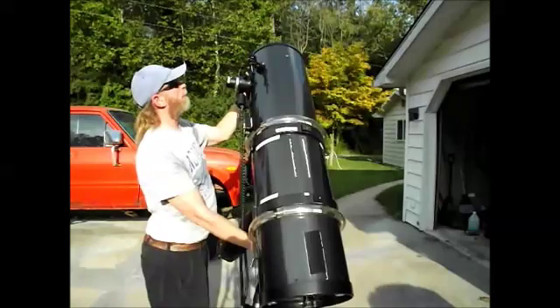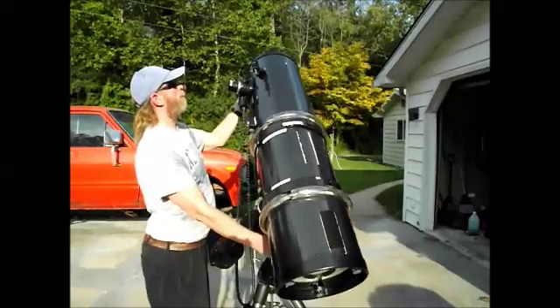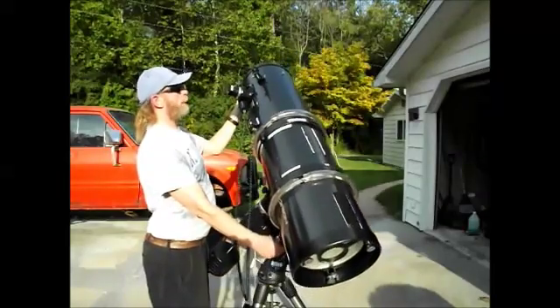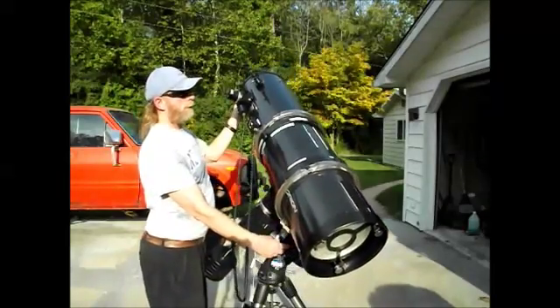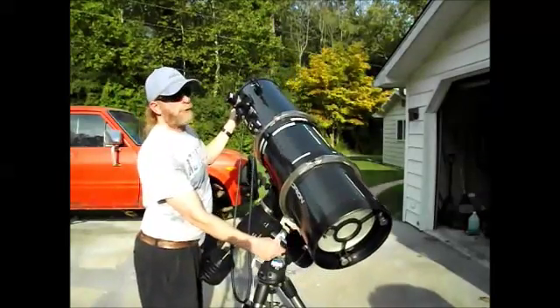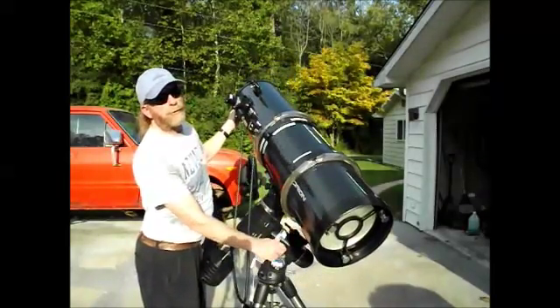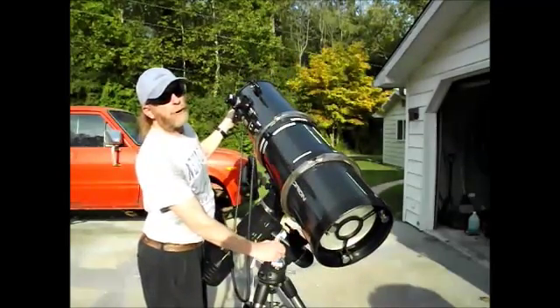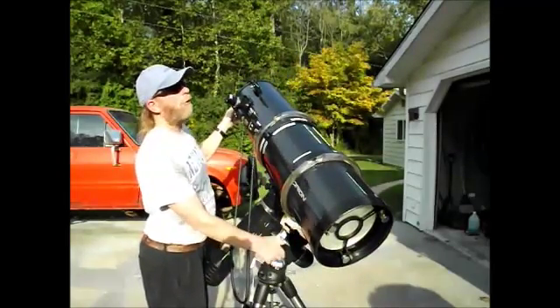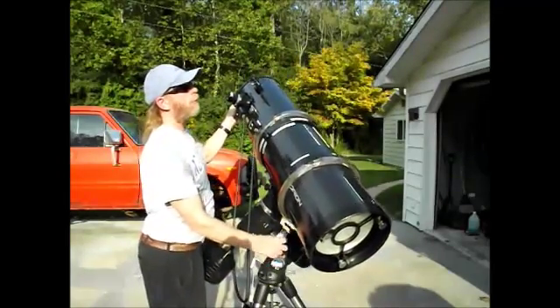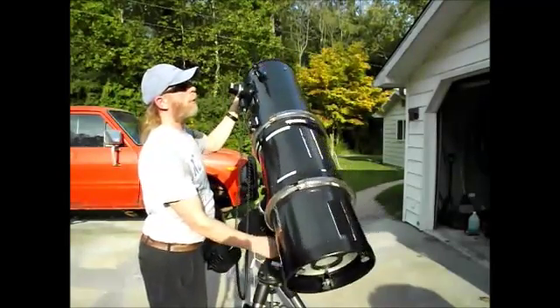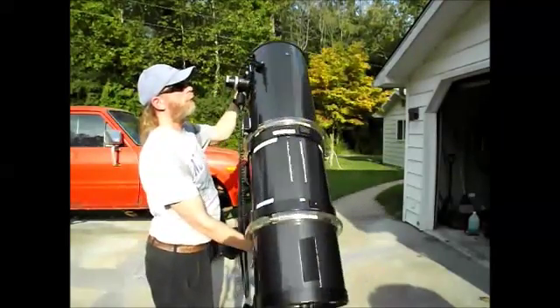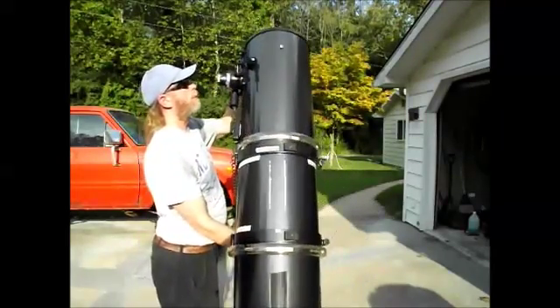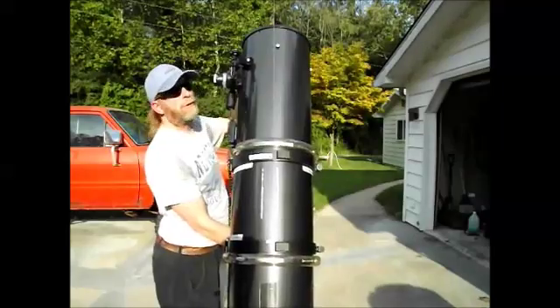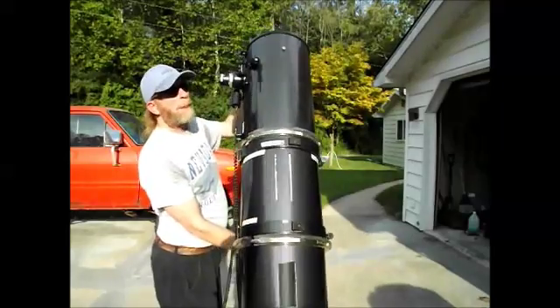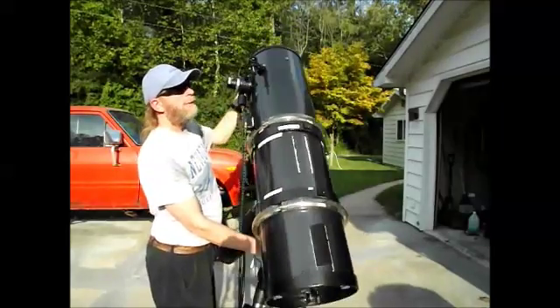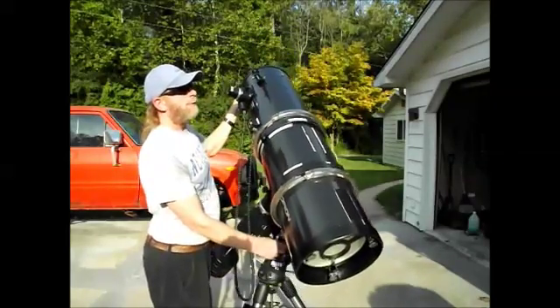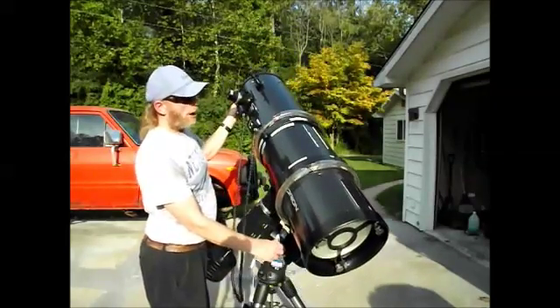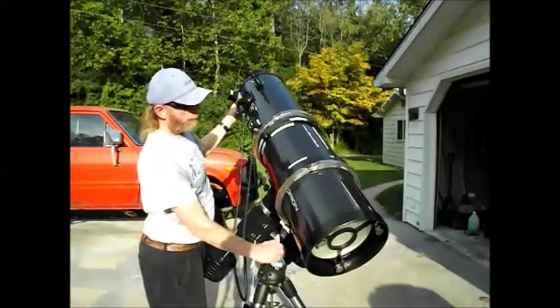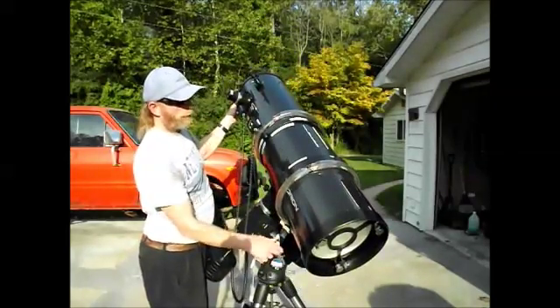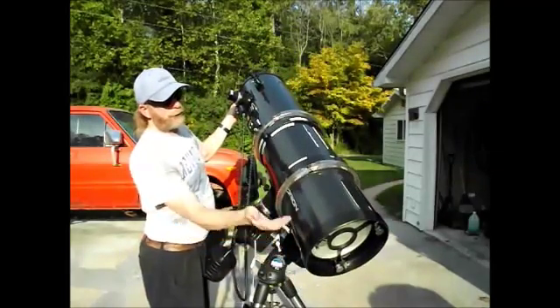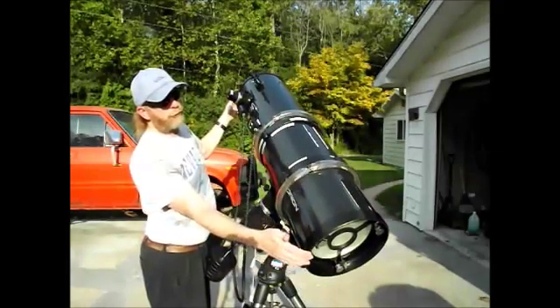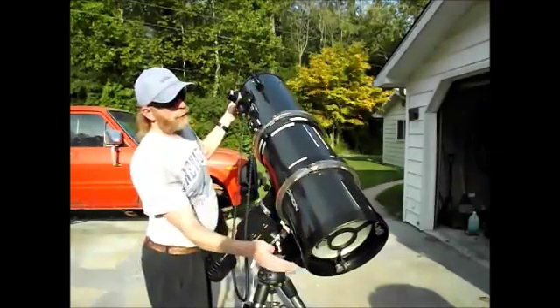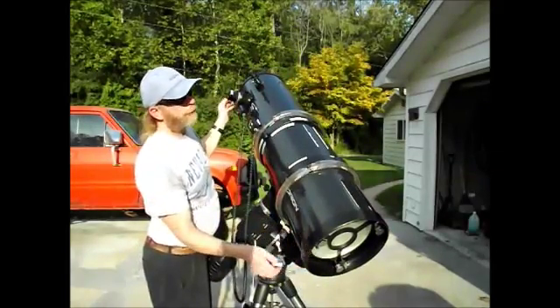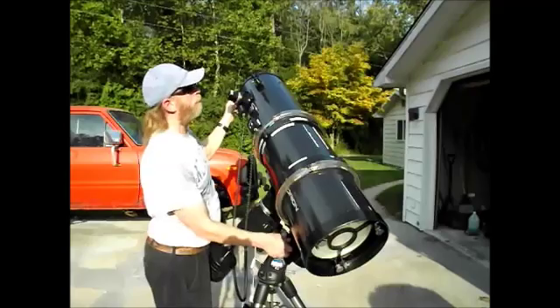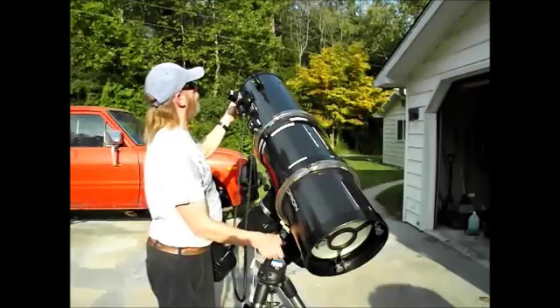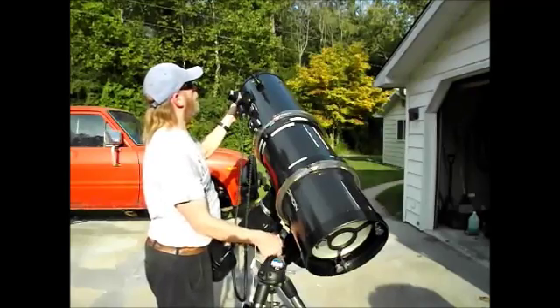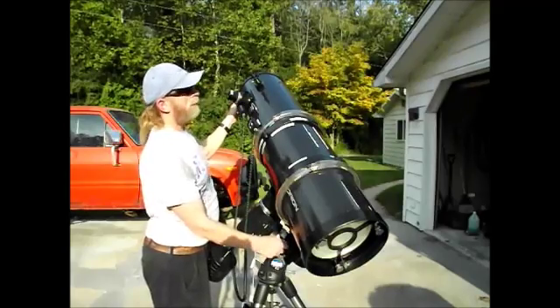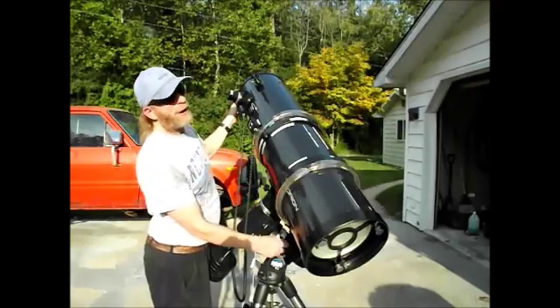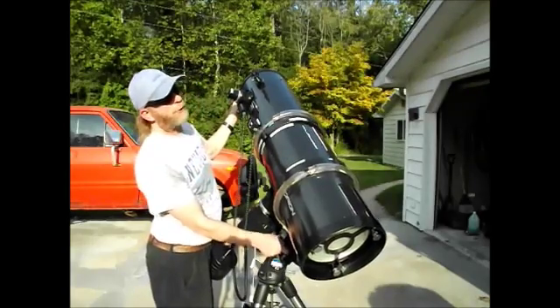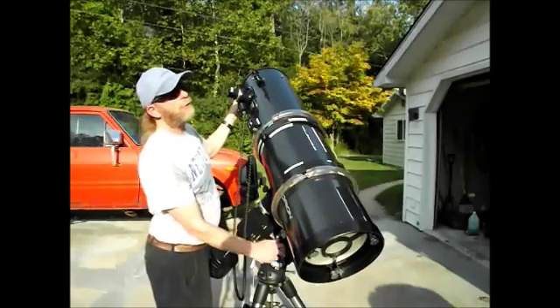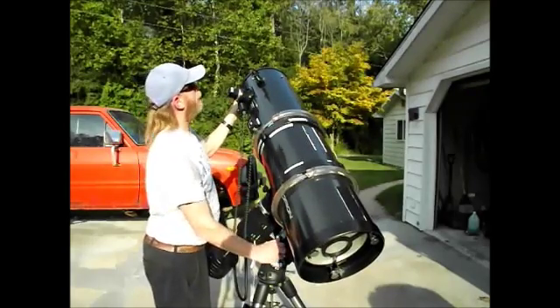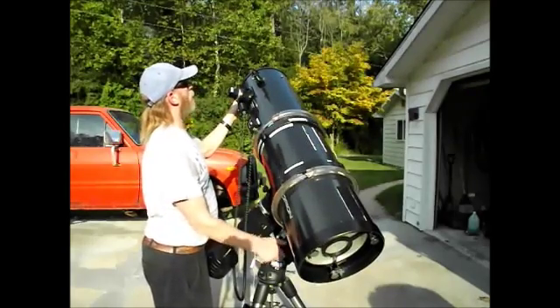I'm about five-foot-ten, and how tall you are is another thing to consider when you go and buy one of these big scopes. You can buy much smaller ones. This is a 10-inch Newtonian — kind of a beast — and if you buy an even bigger one, you're looking at even more of that to deal with.